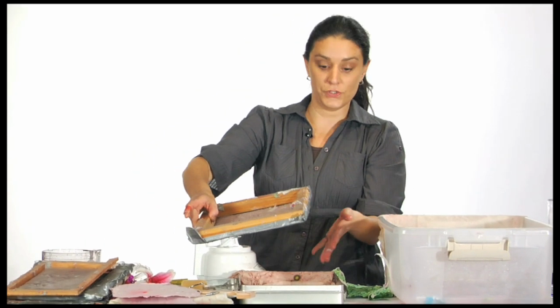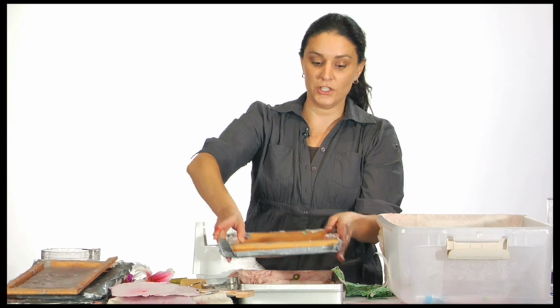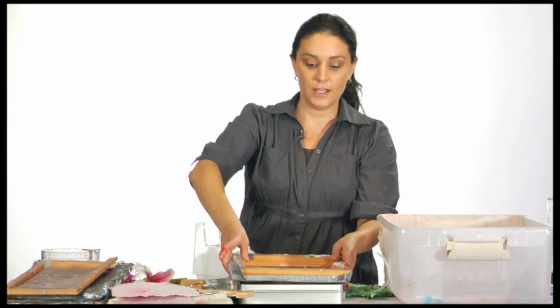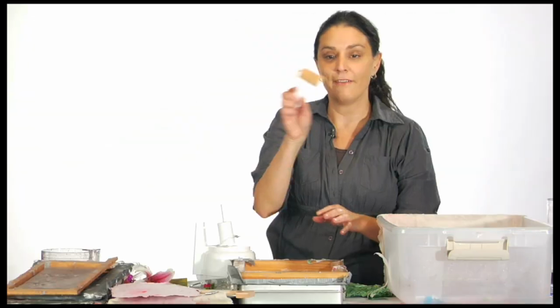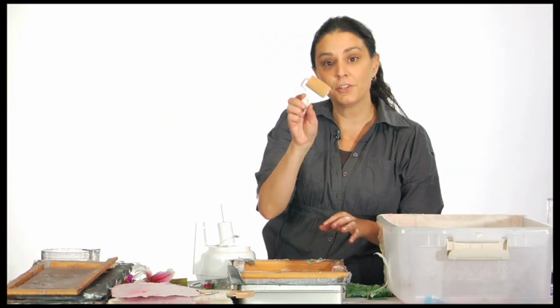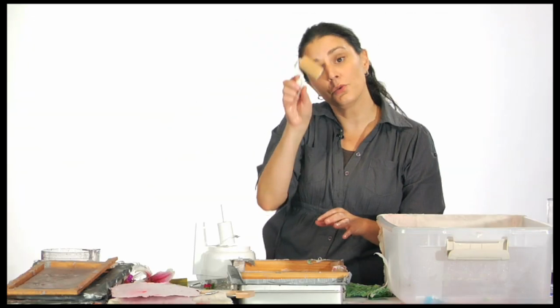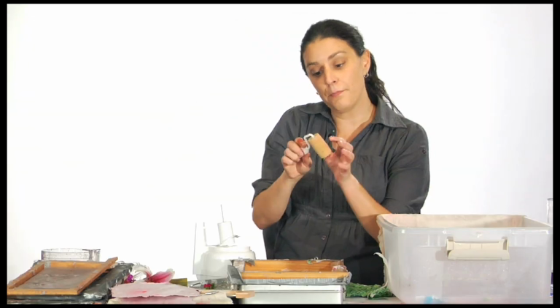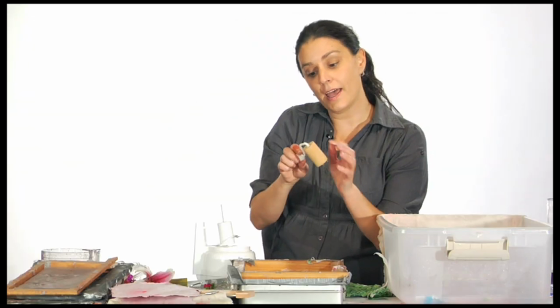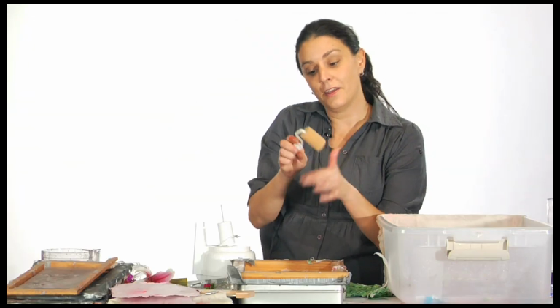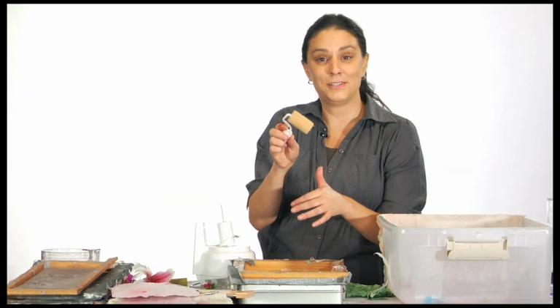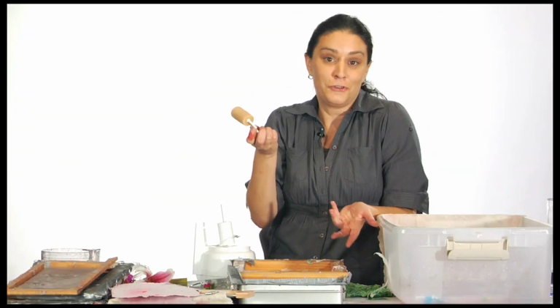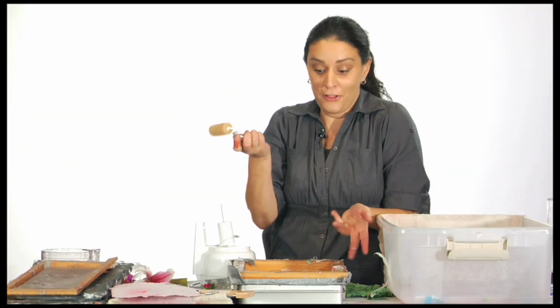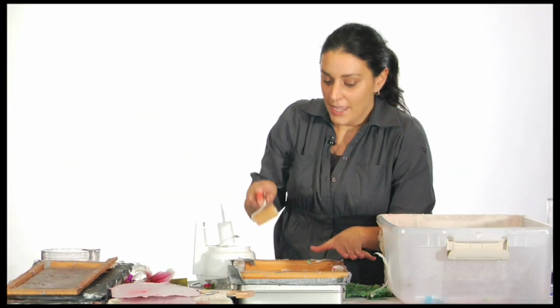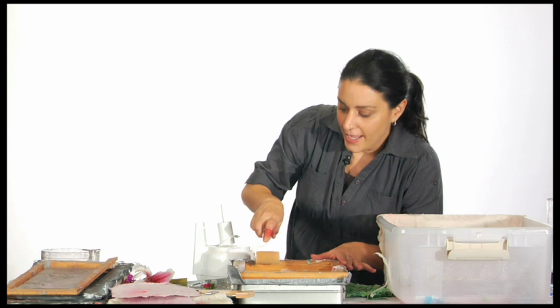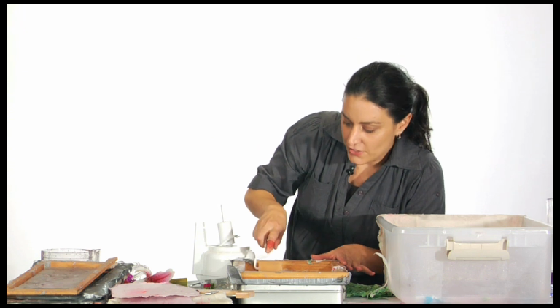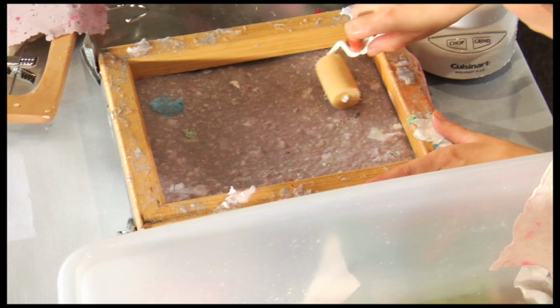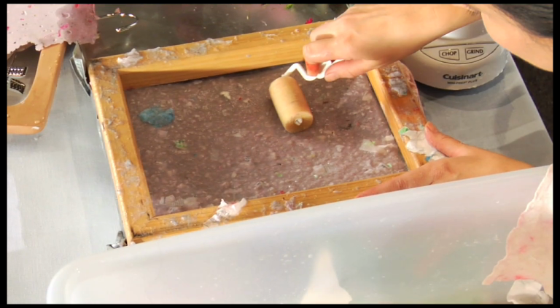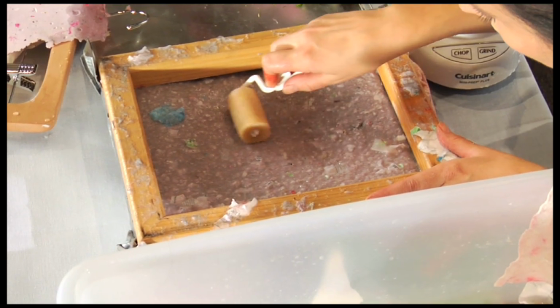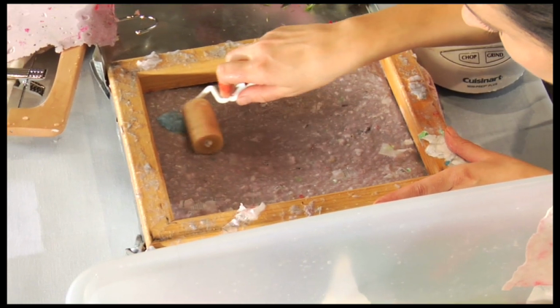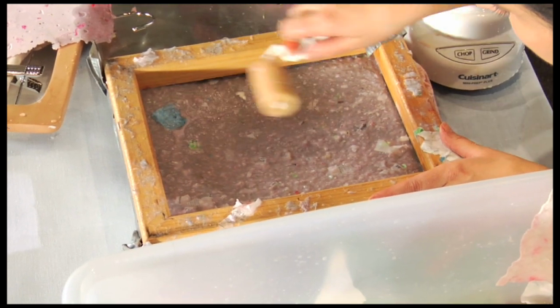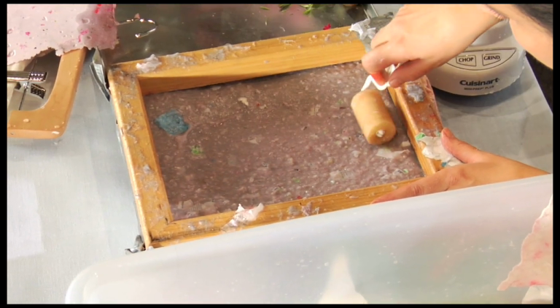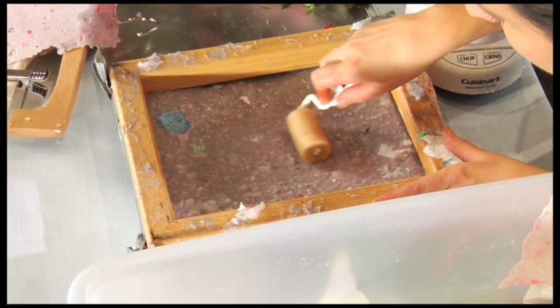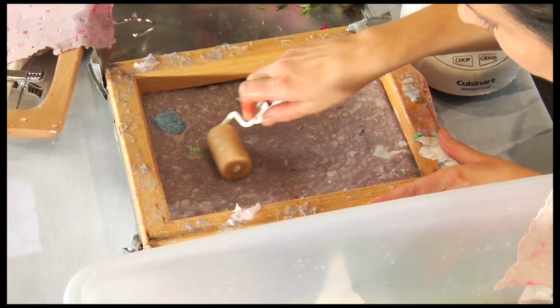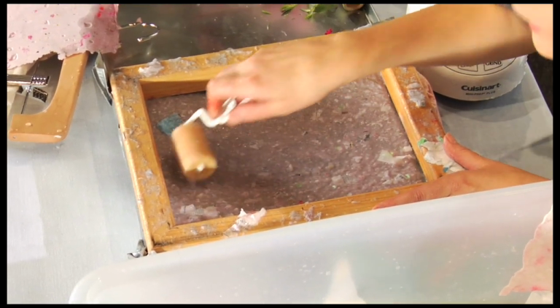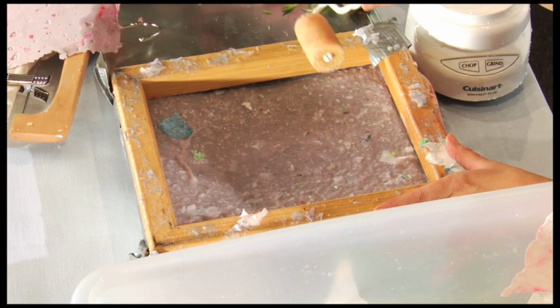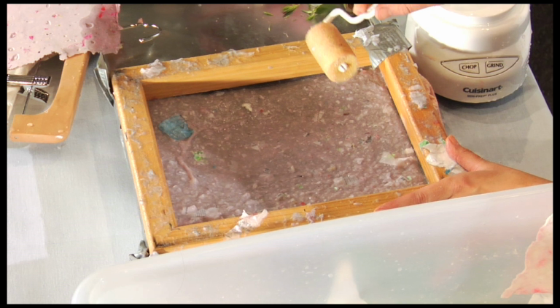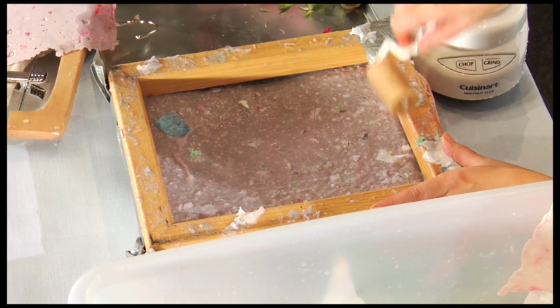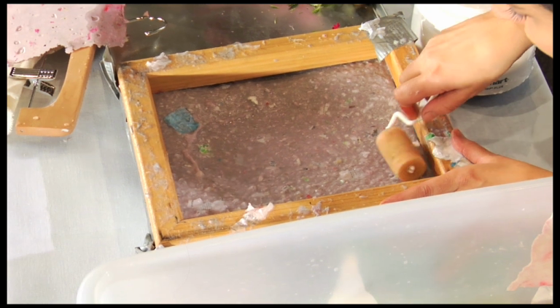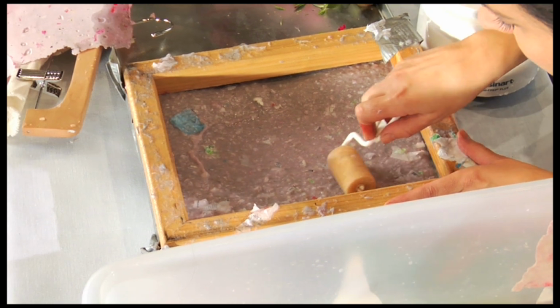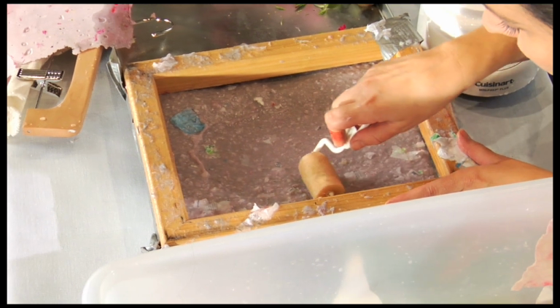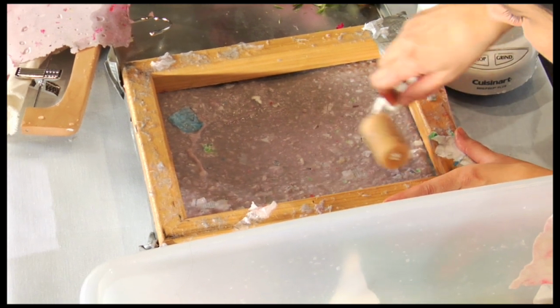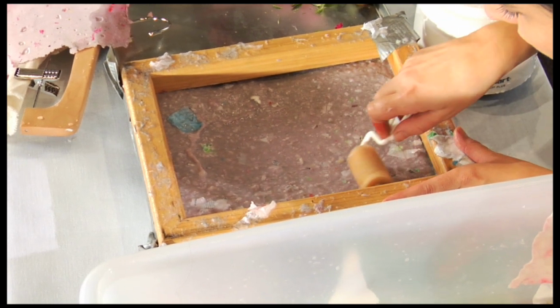Now I have this little tin here — you can use a cookie sheet. I have this little tool that I bought at the paint store for a dollar, and I like to just drain the water a little bit by gently rolling over the pulp.